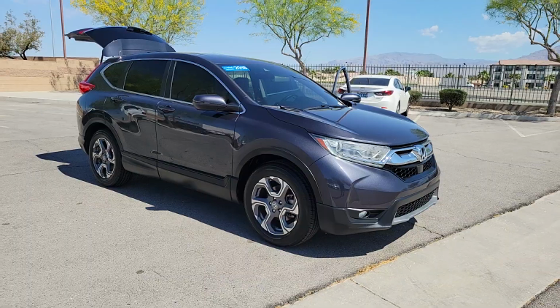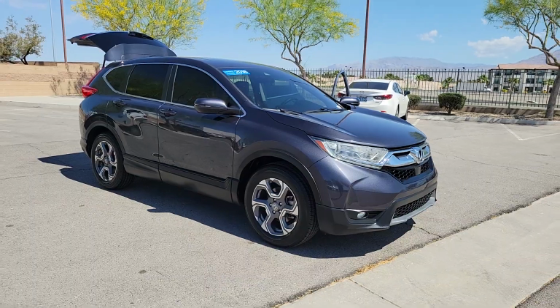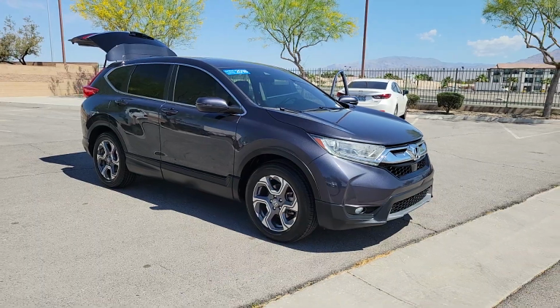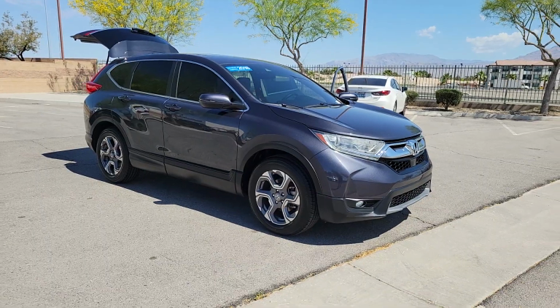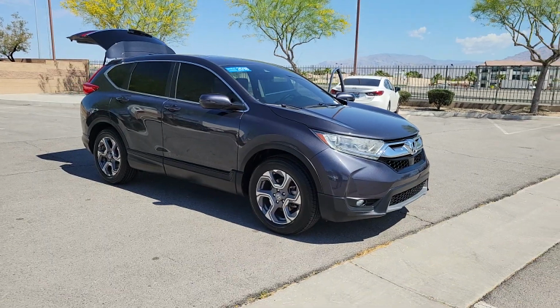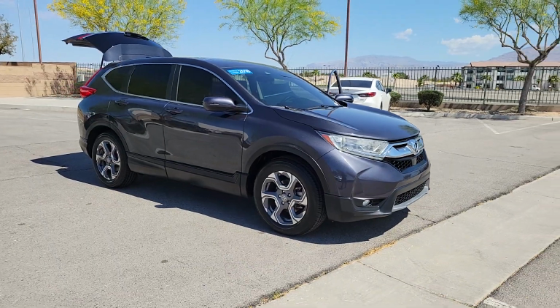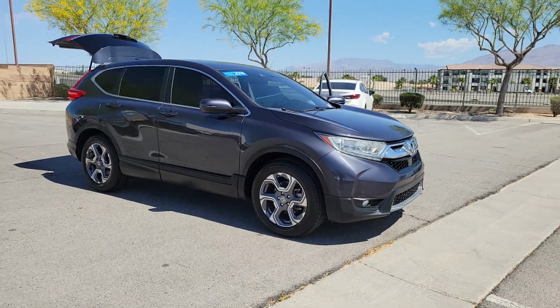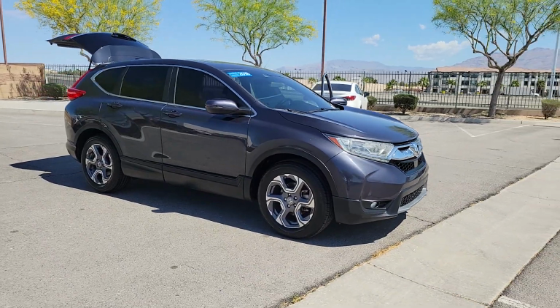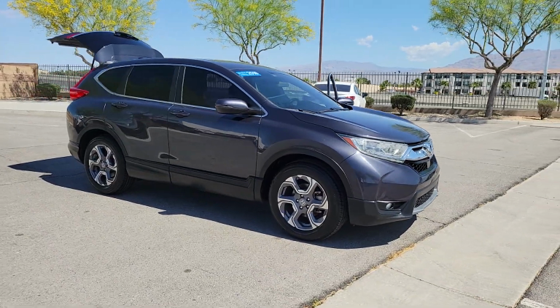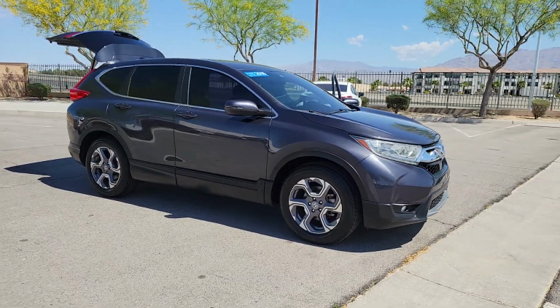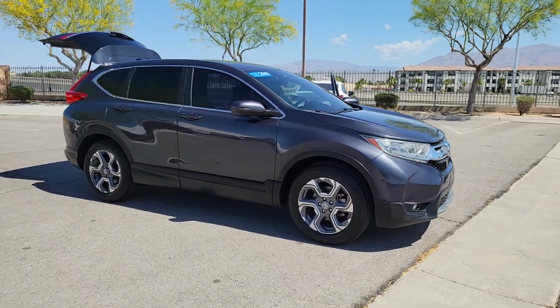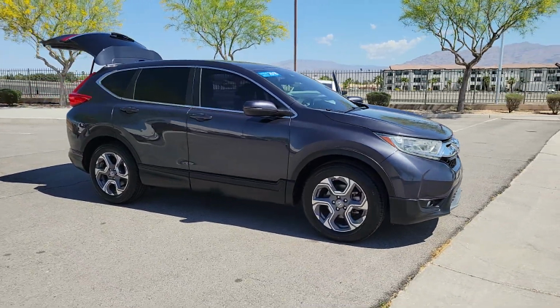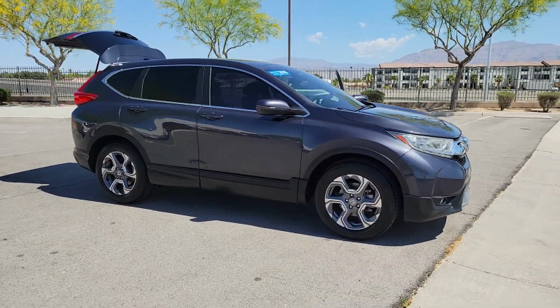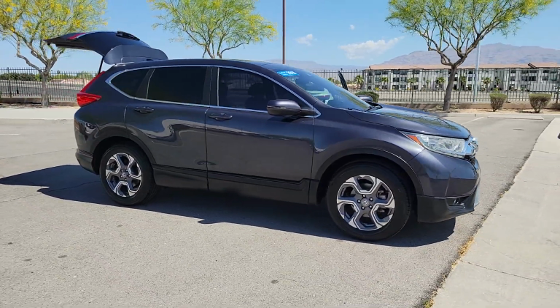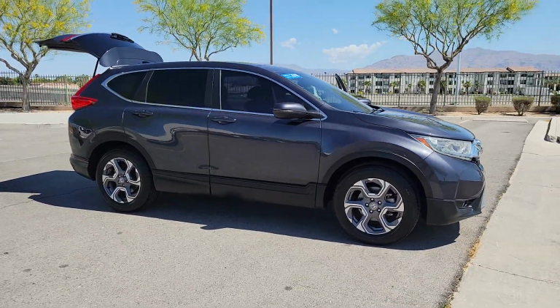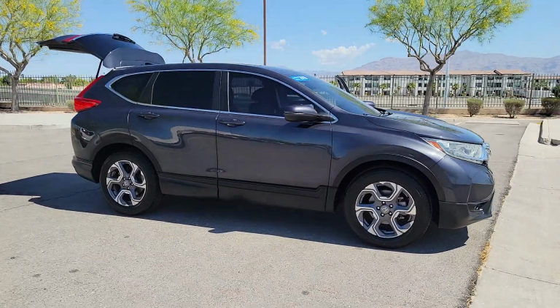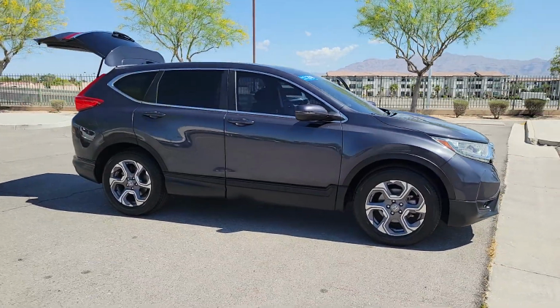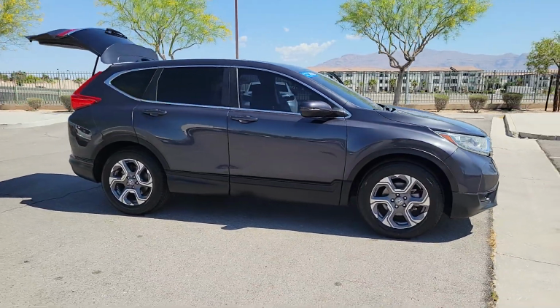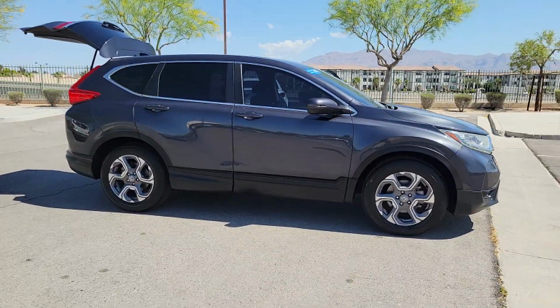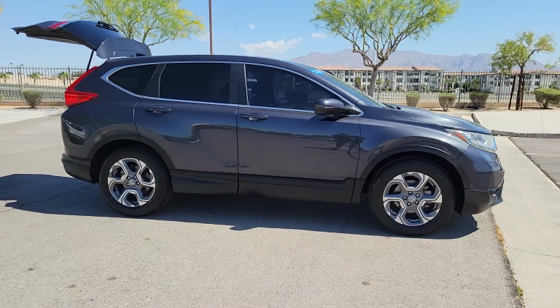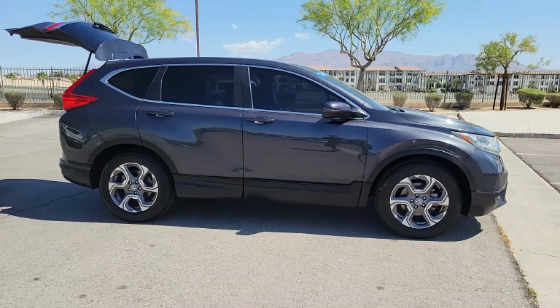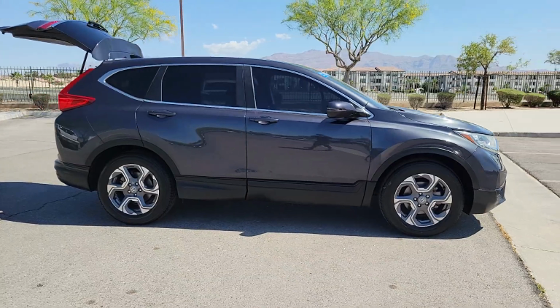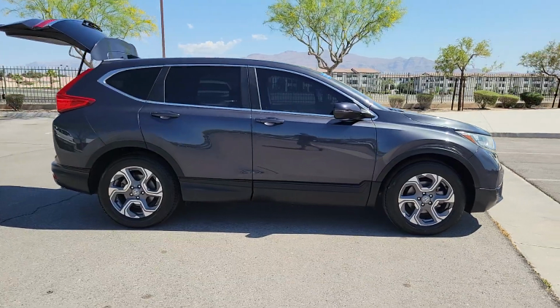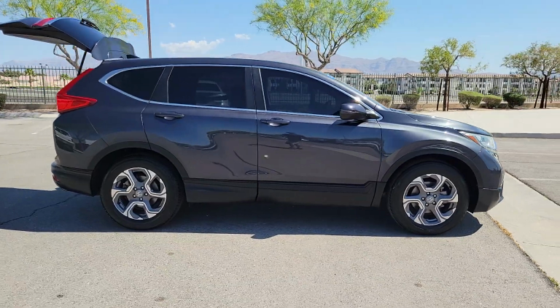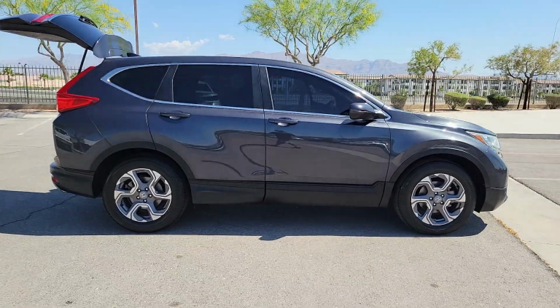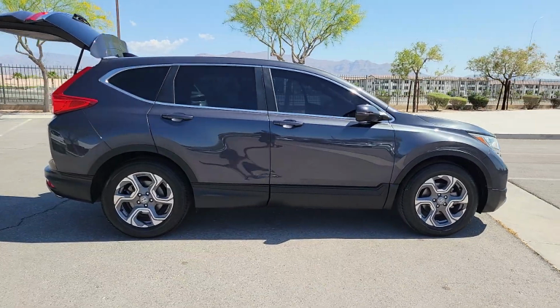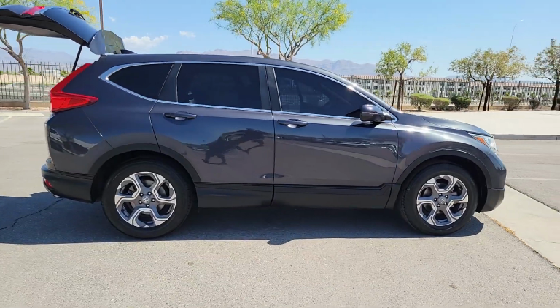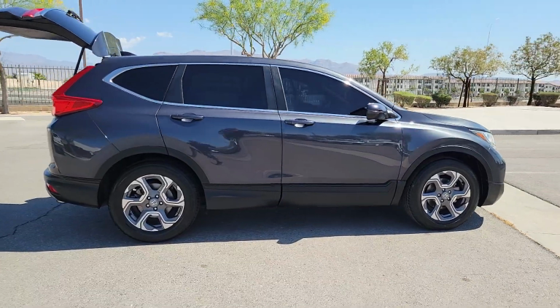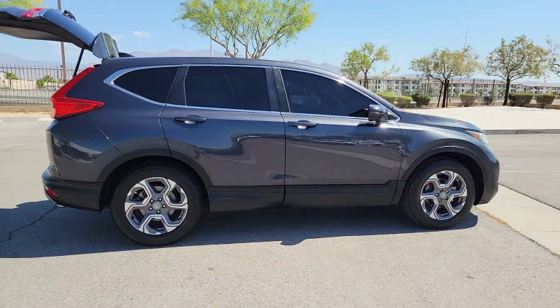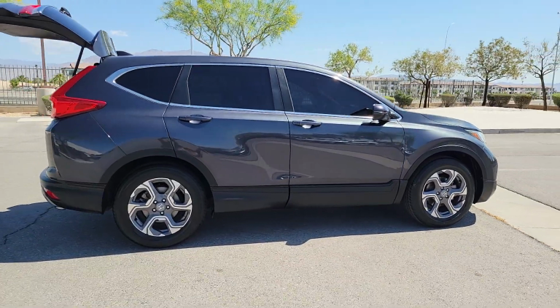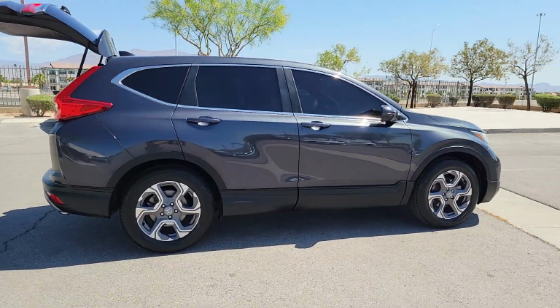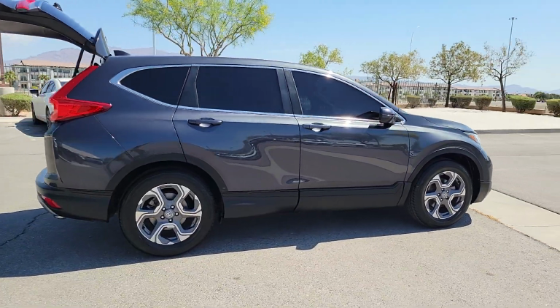Introducing the 2018 Honda CR-V. This vehicle is an outstanding buy with fewer than 90,000 miles on the odometer.